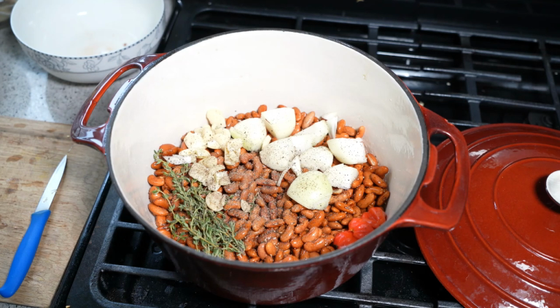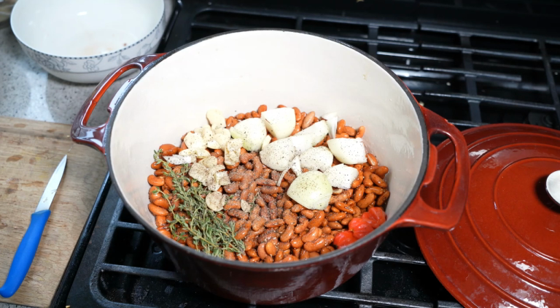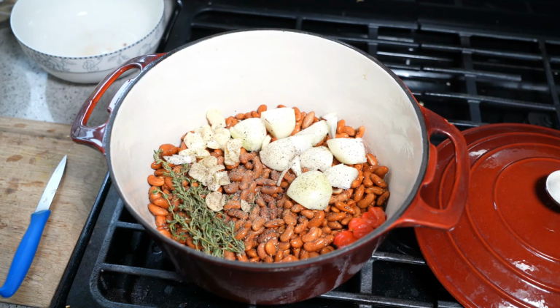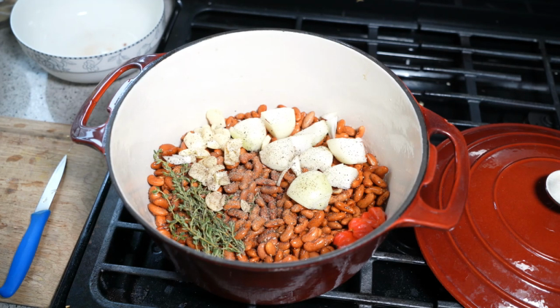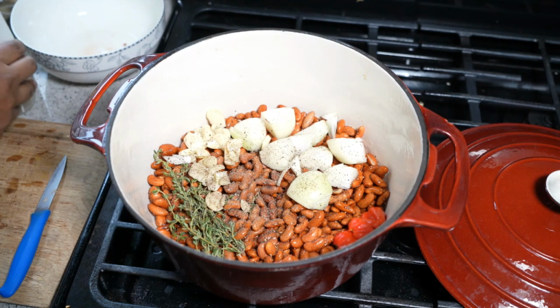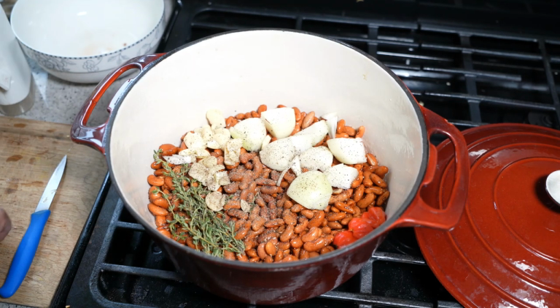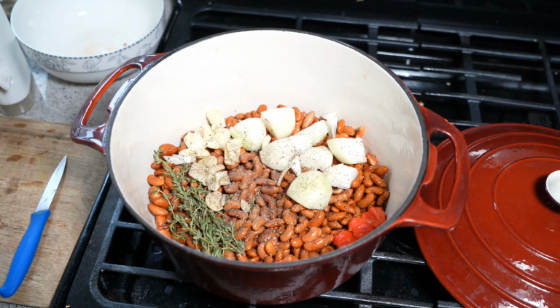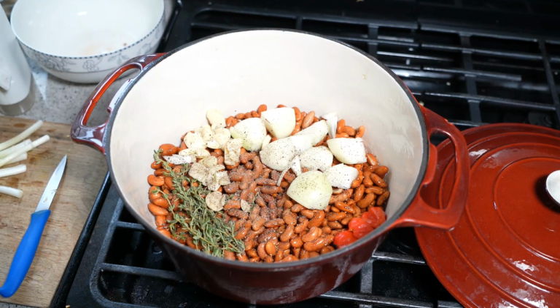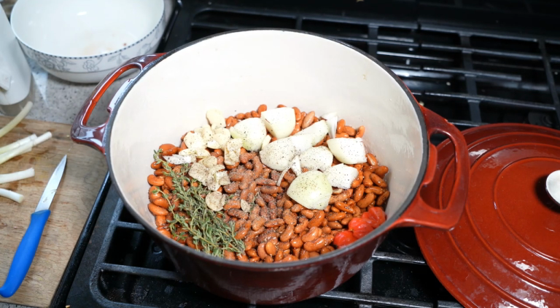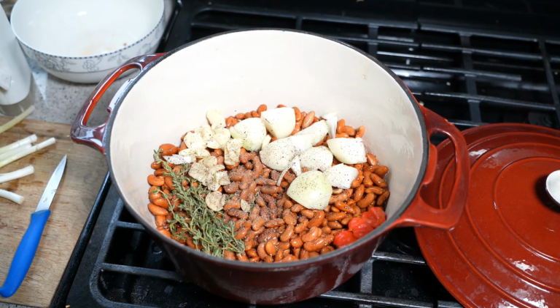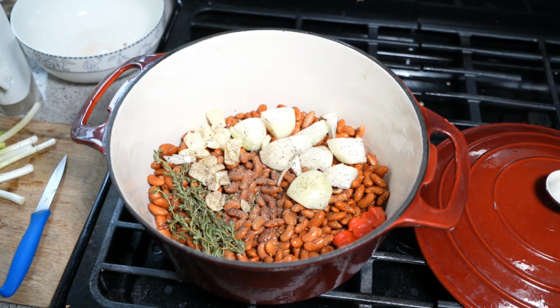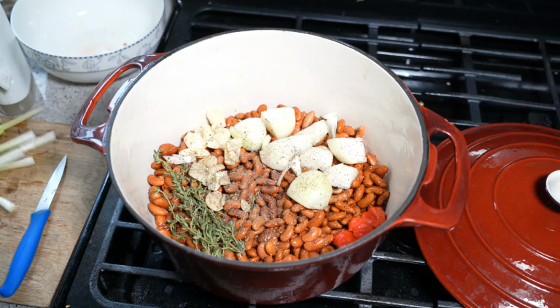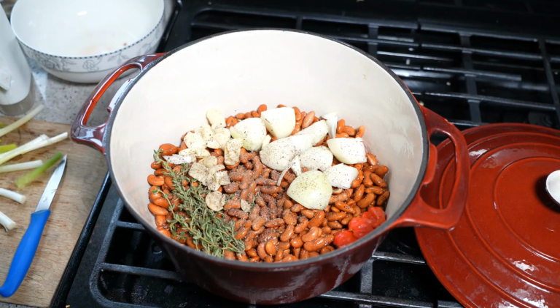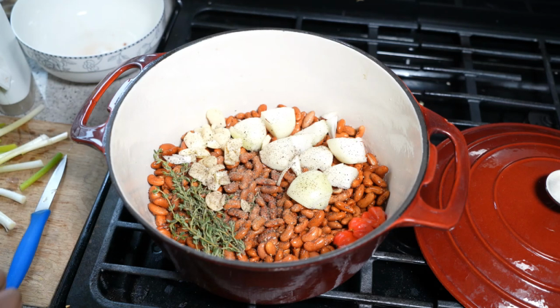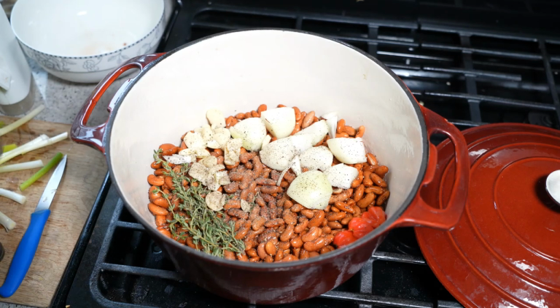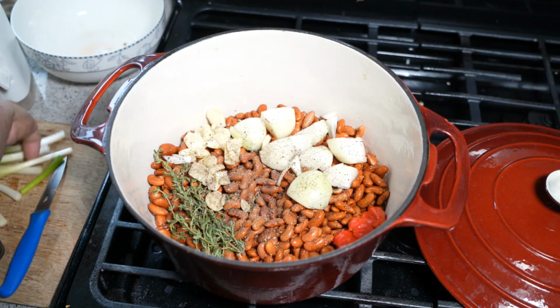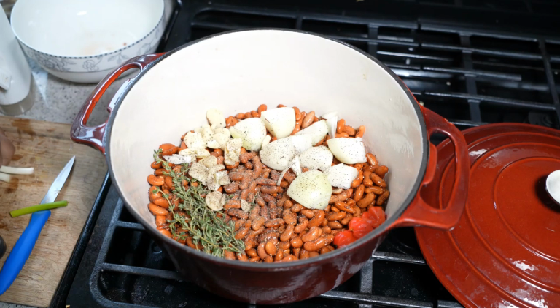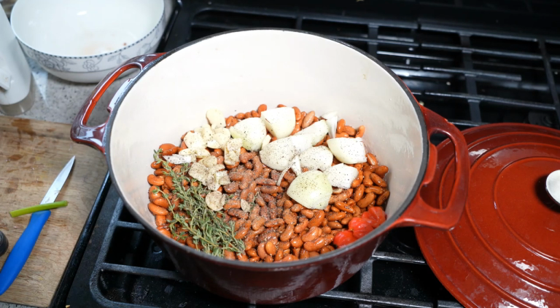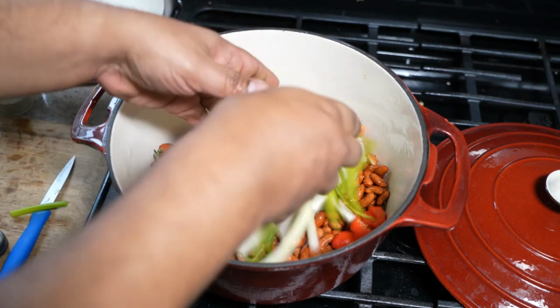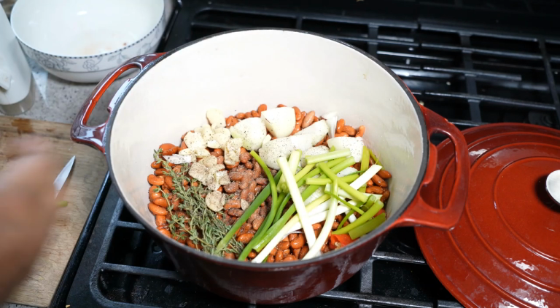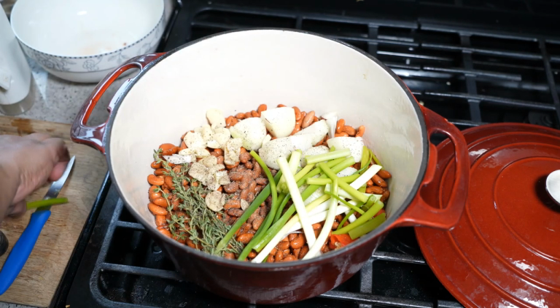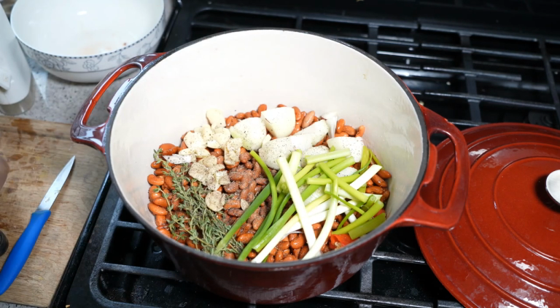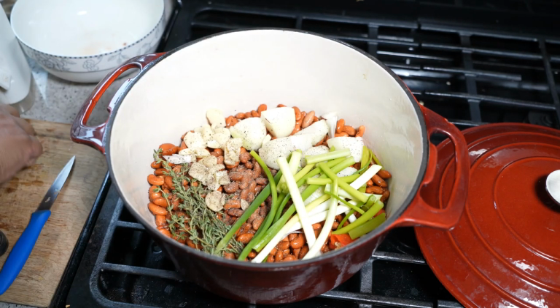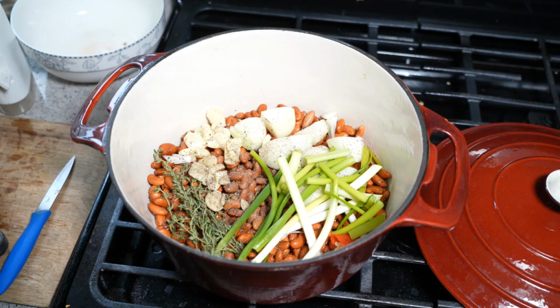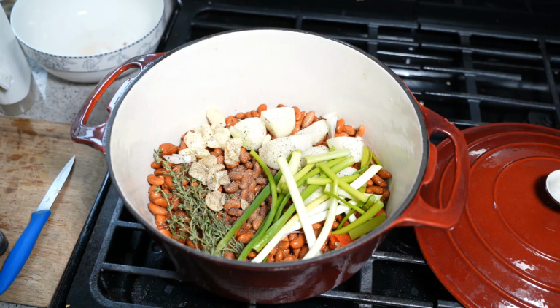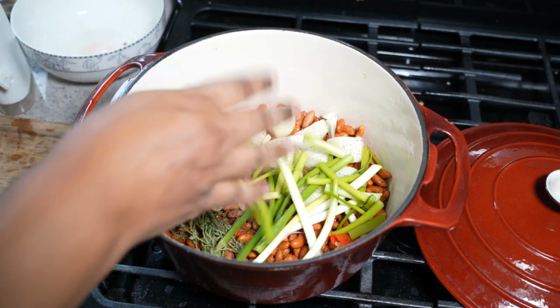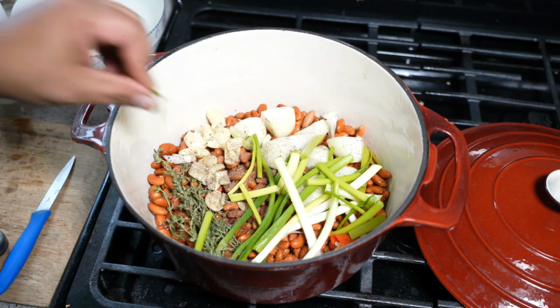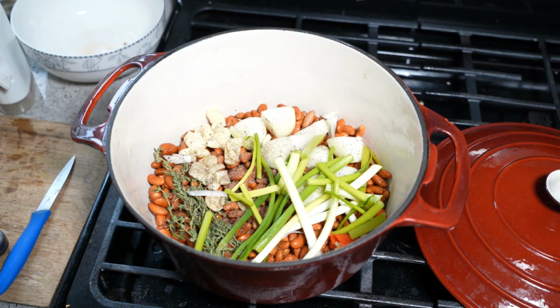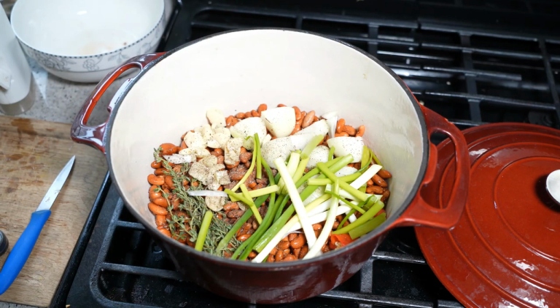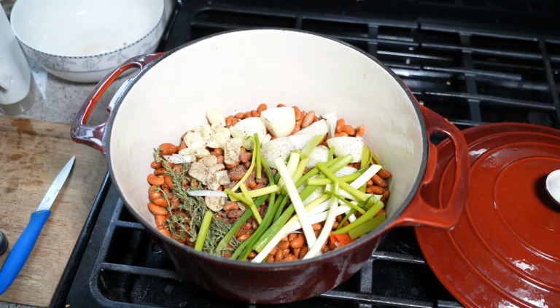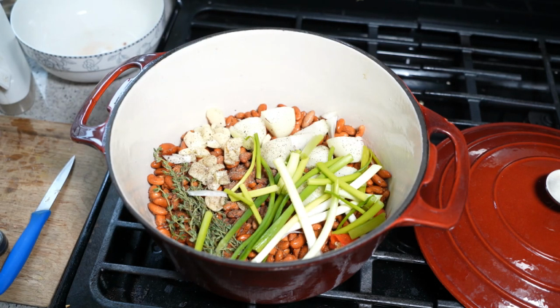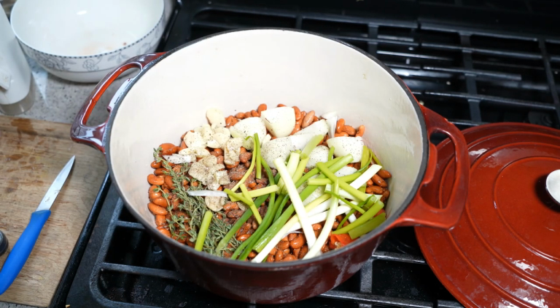We need scallions — just gonna give them a rough chop. That's about six scallions there. You can already tell there's gonna be a ton of flavor in here.